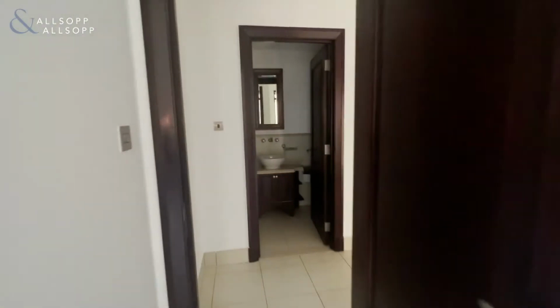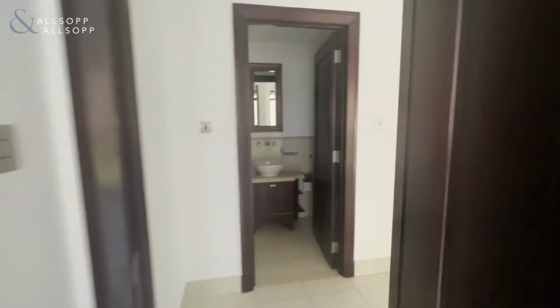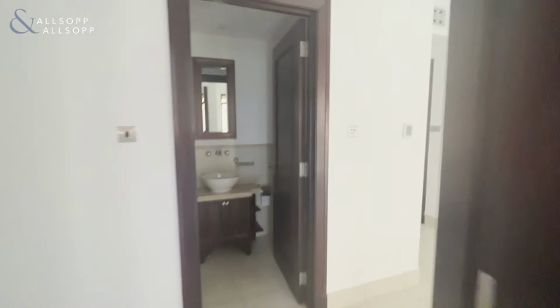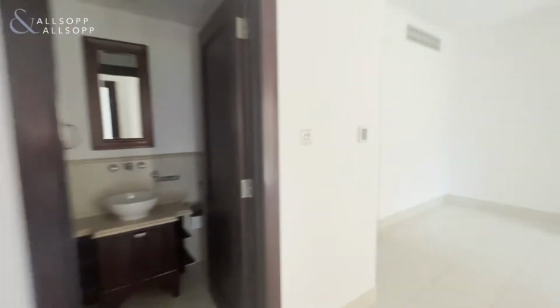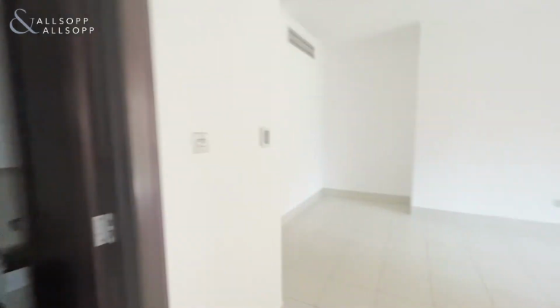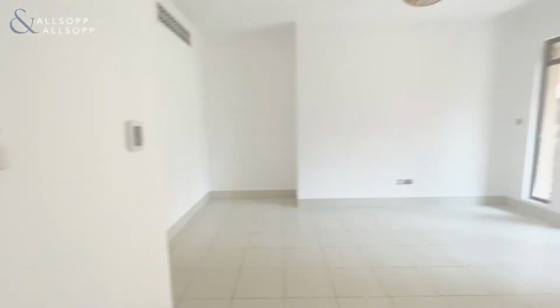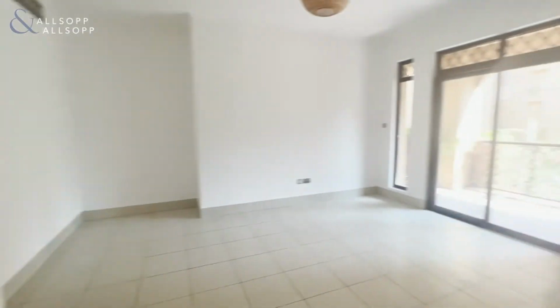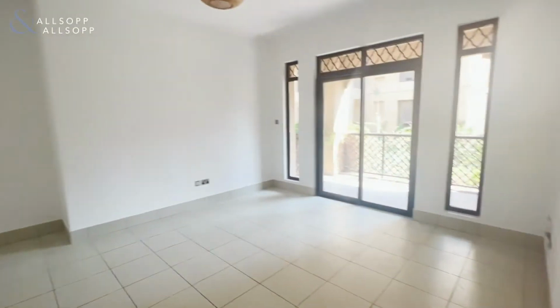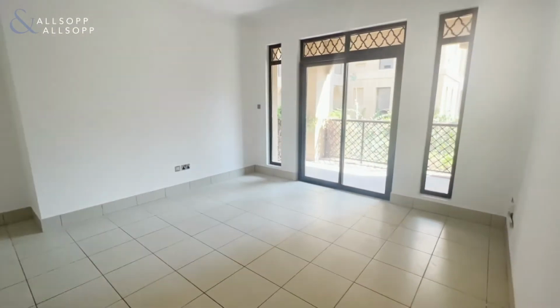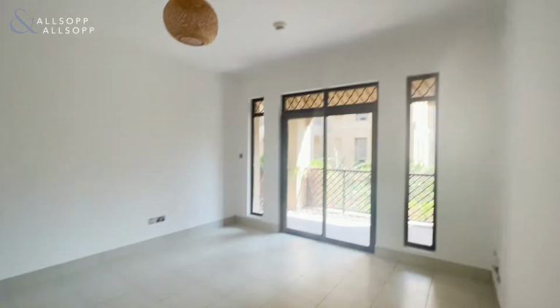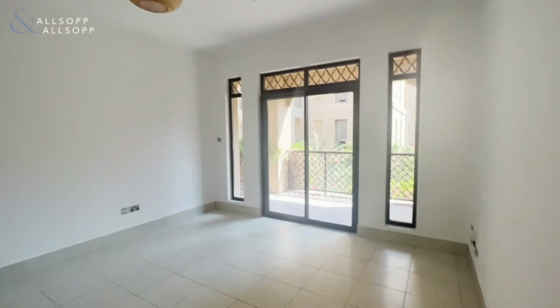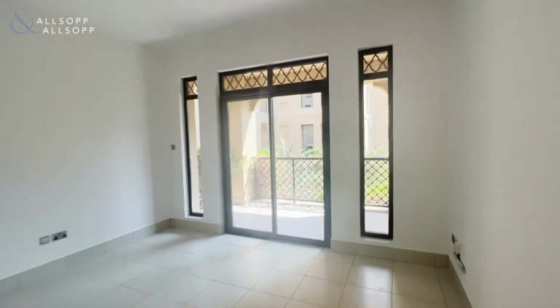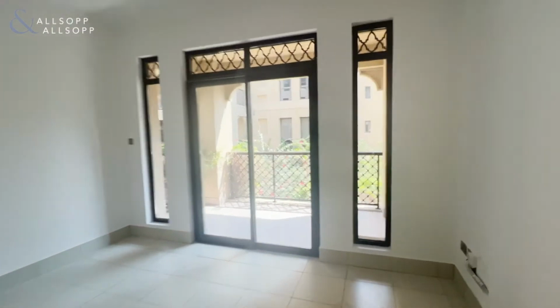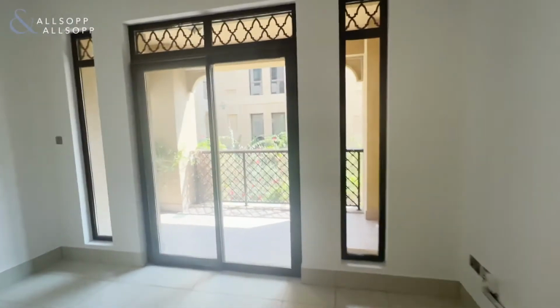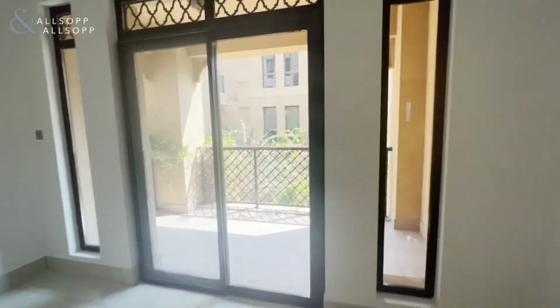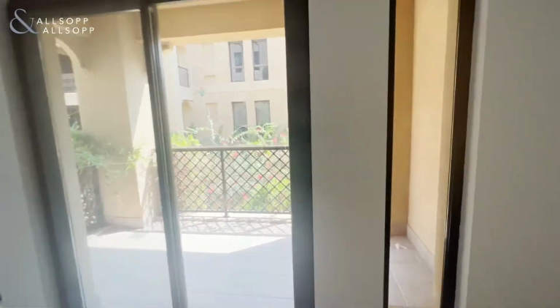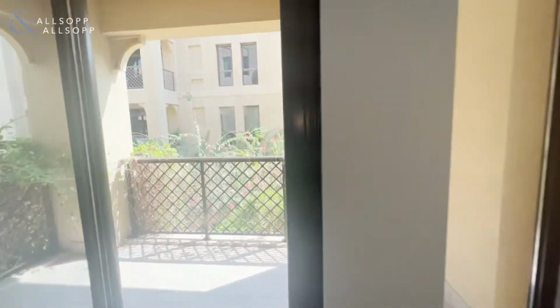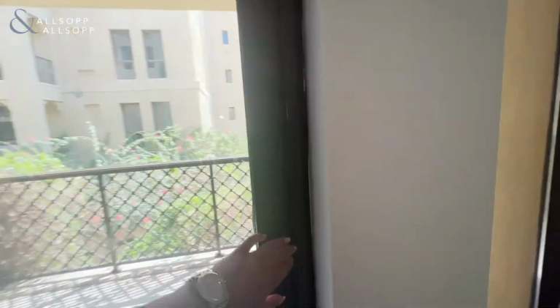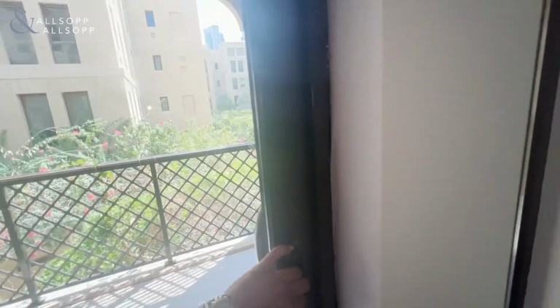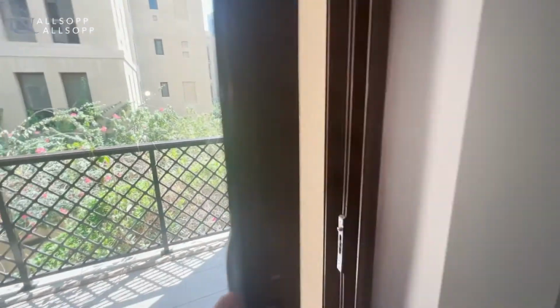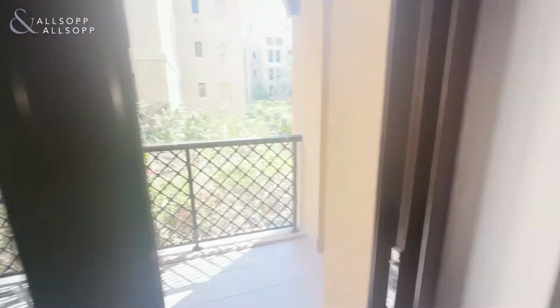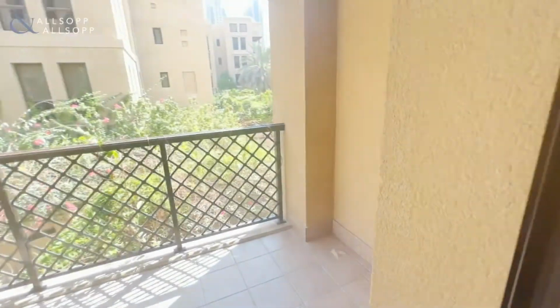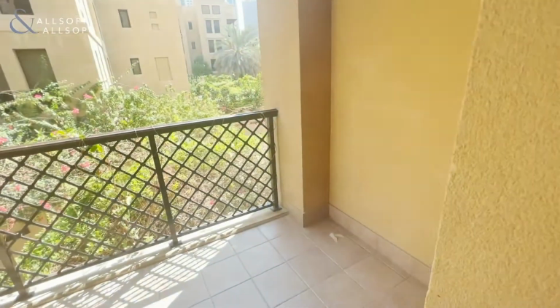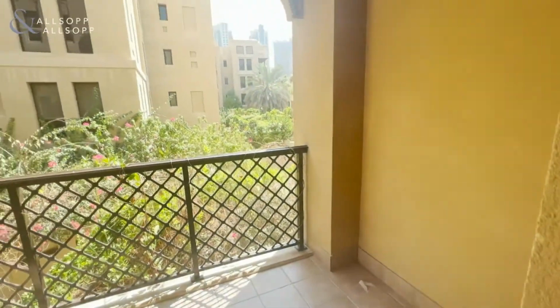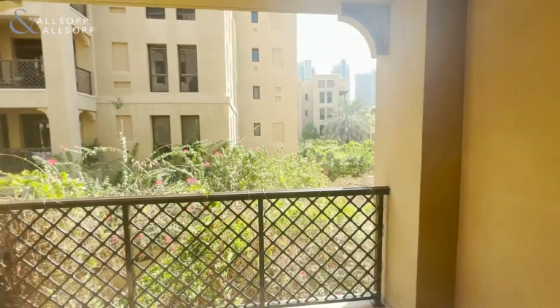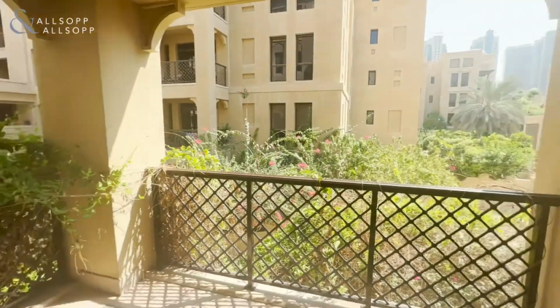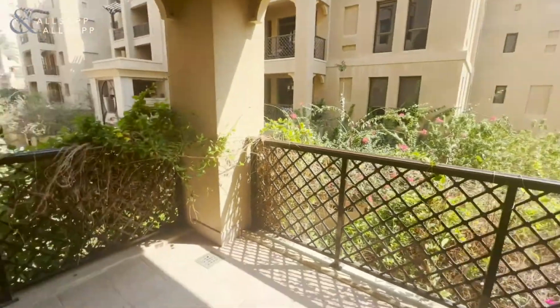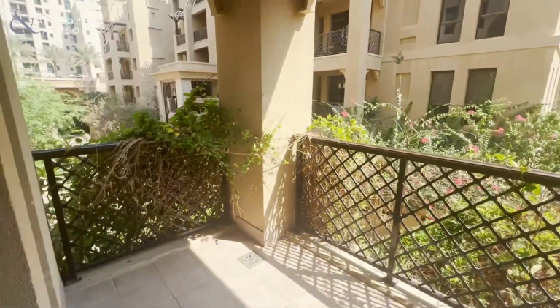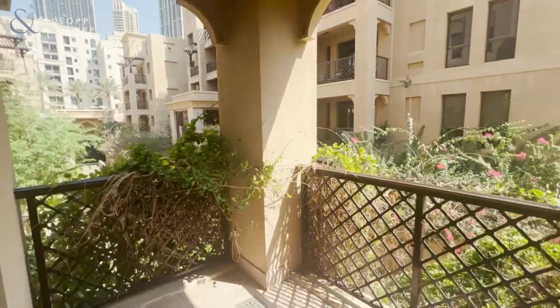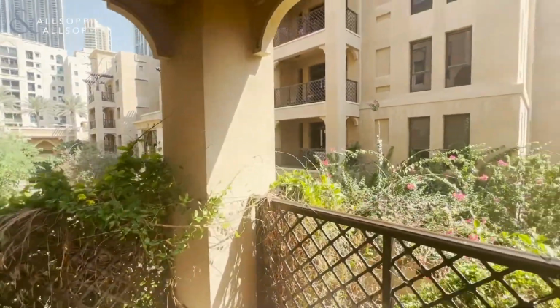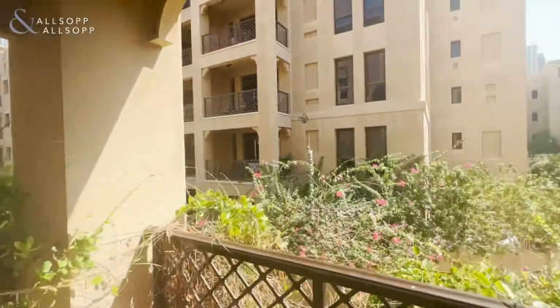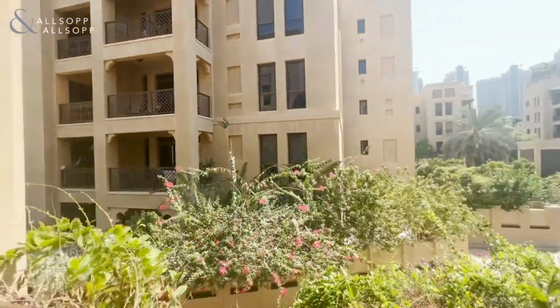As we go back into the living area, we have the balcony — a really generous sized balcony with lovely community views.